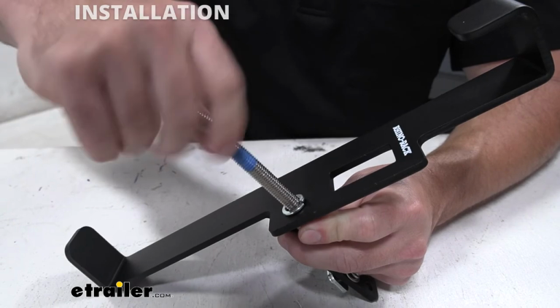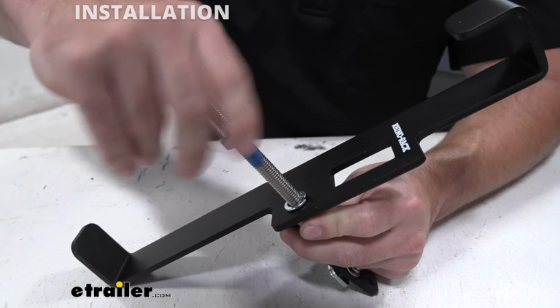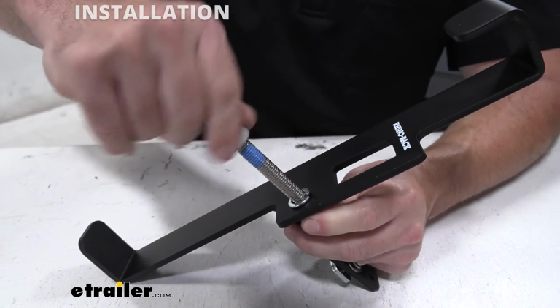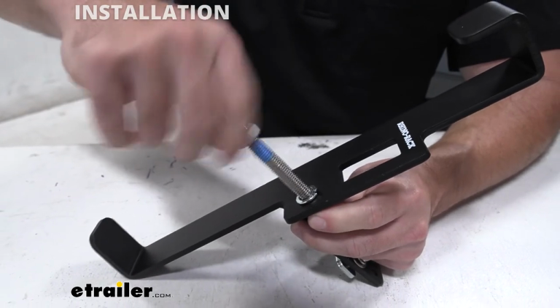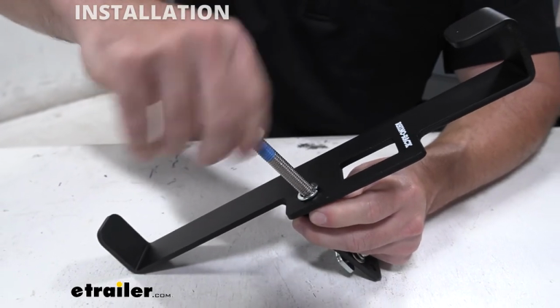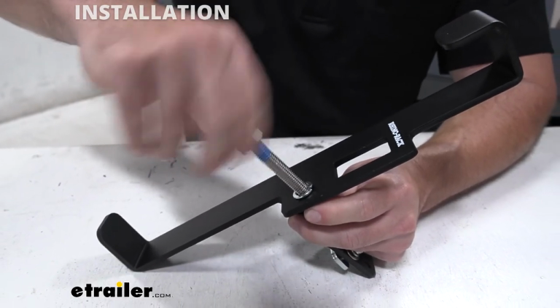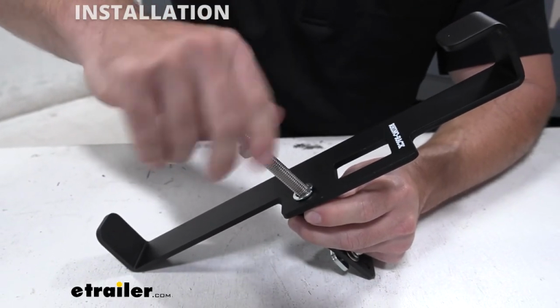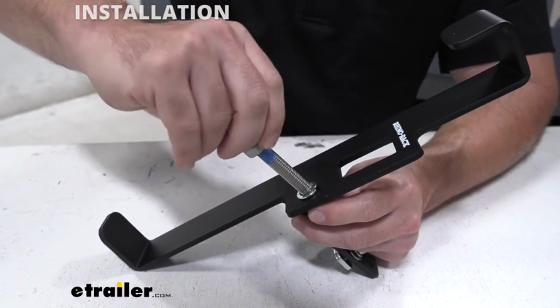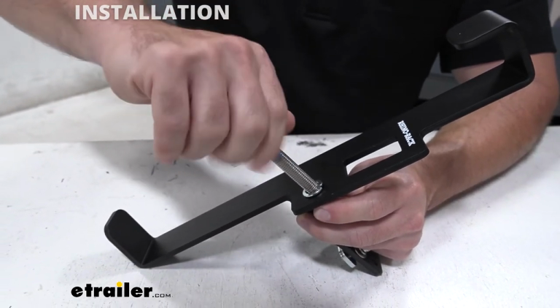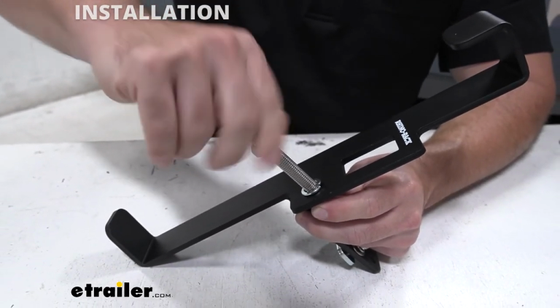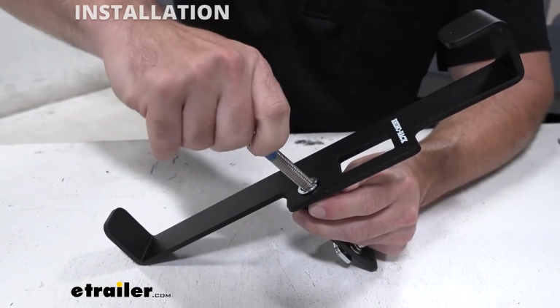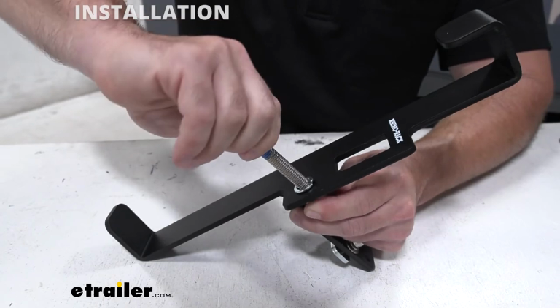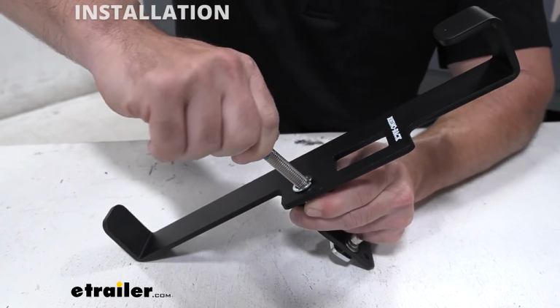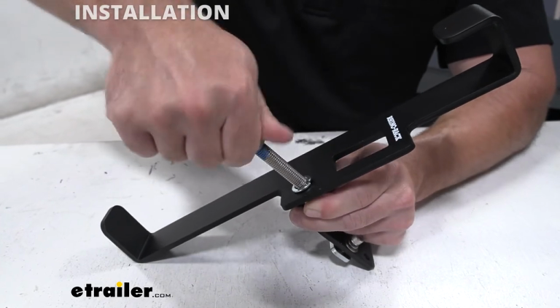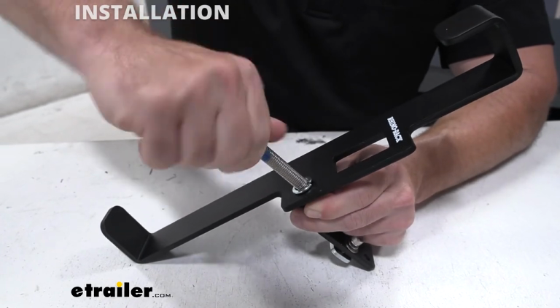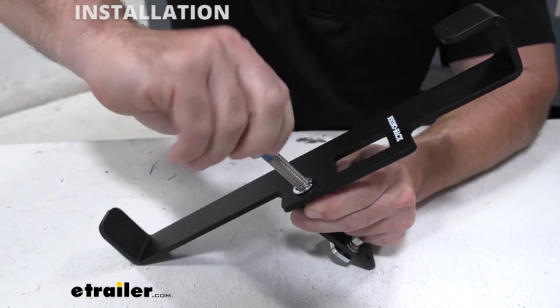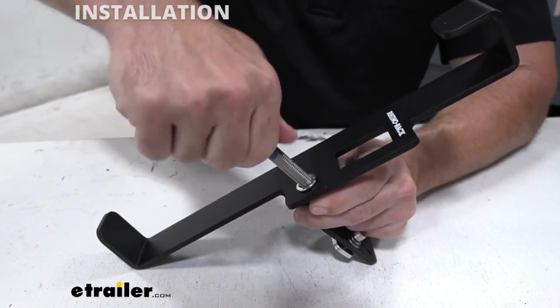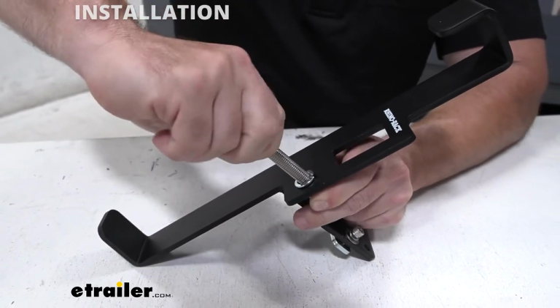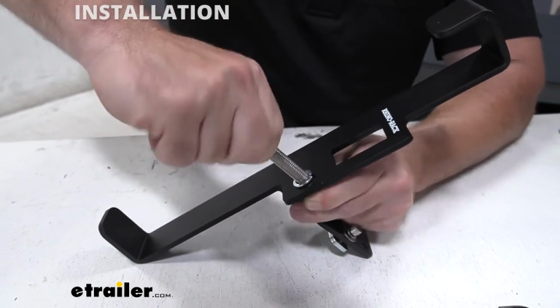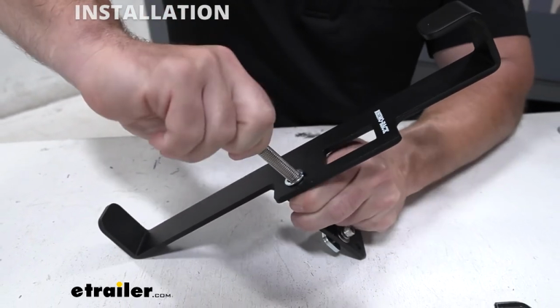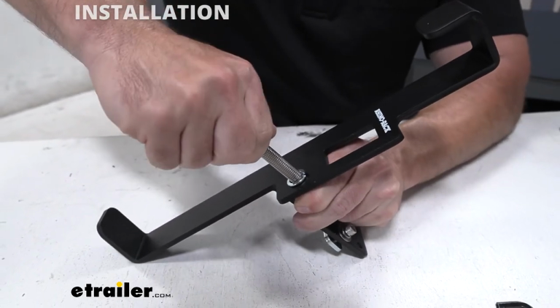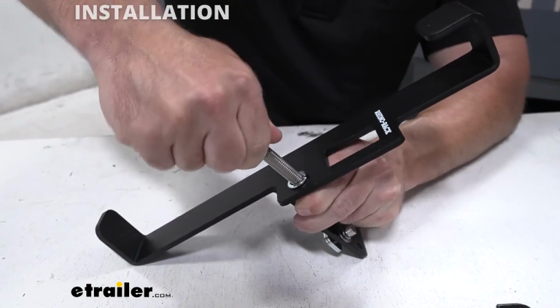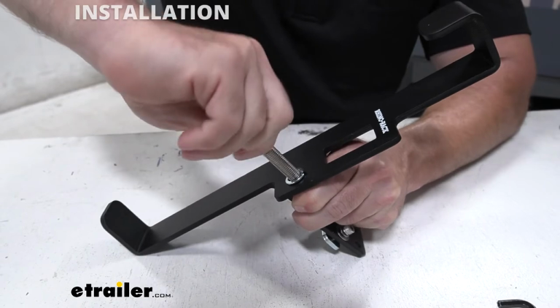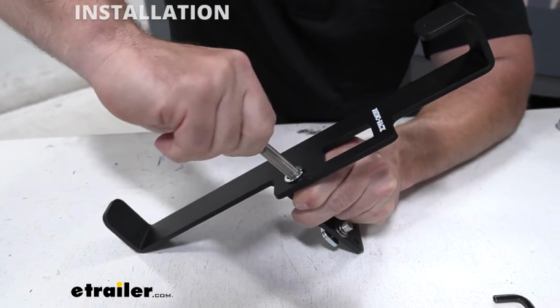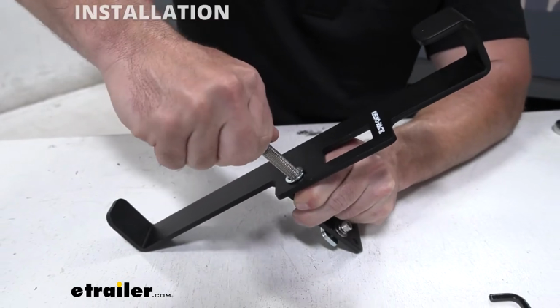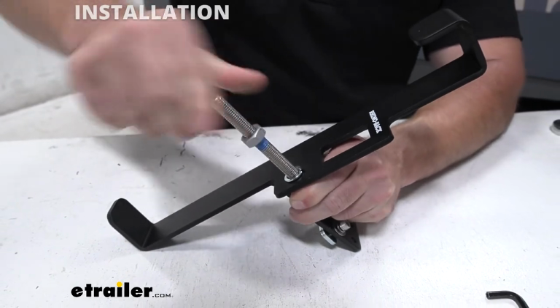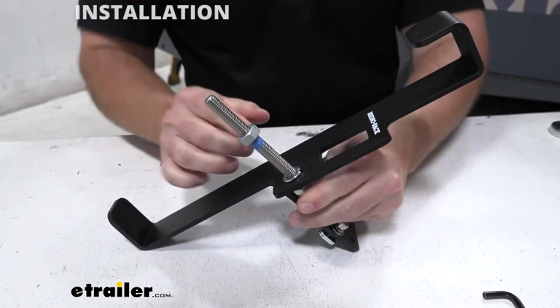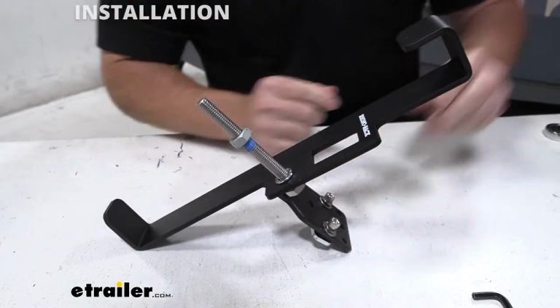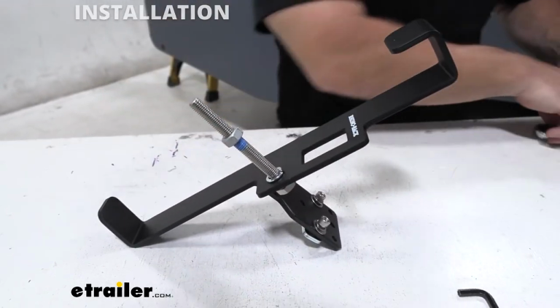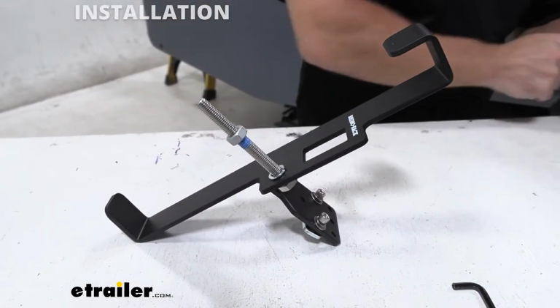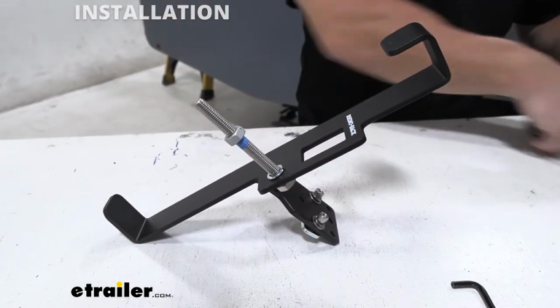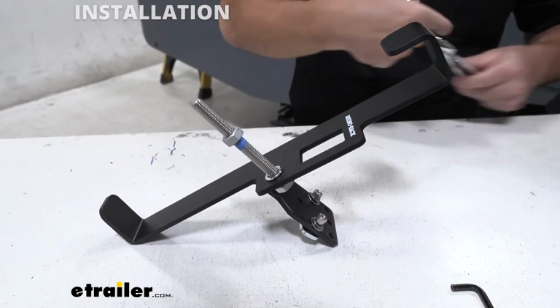I'm going to do it by hand until we get there just to show you. It starts to fight you there. I can still get a little turn on it, but now at this point I can't get much further. So we'll come back with our wrench and our socket.